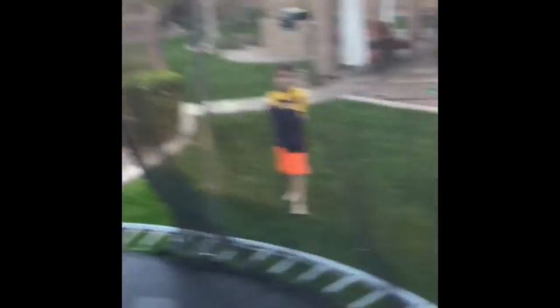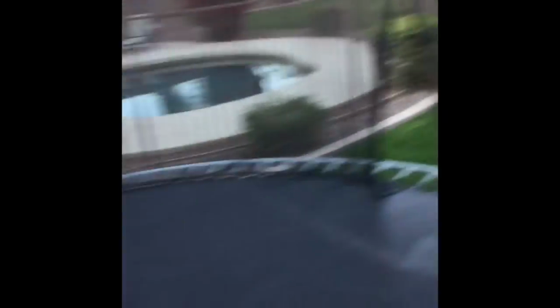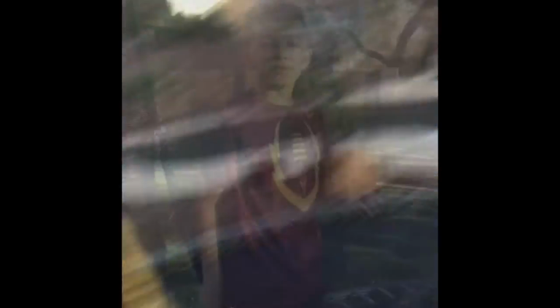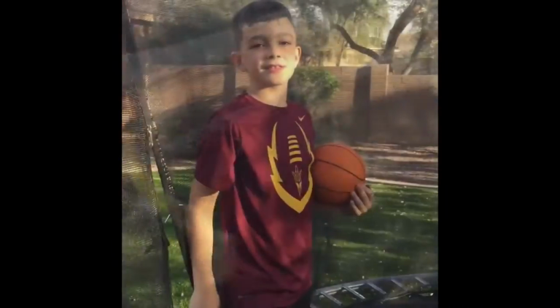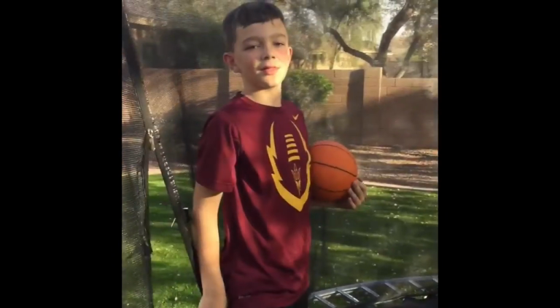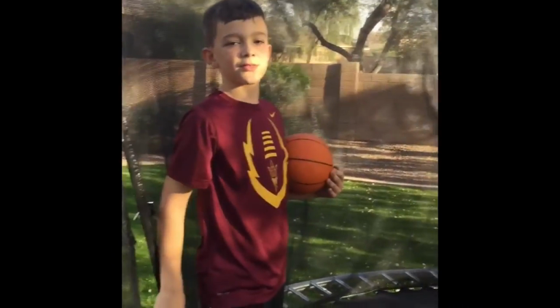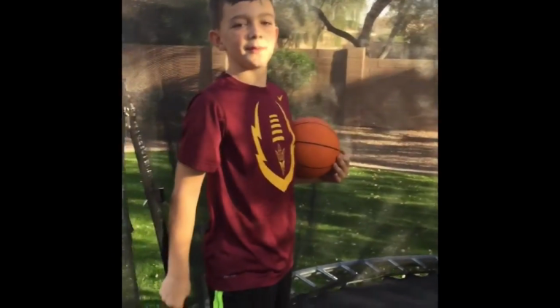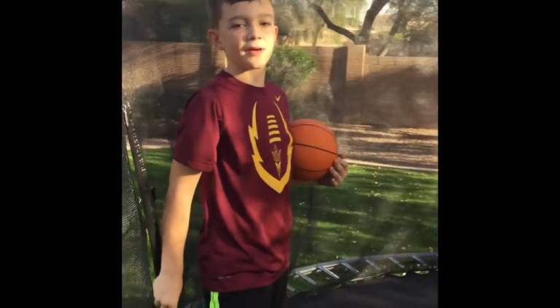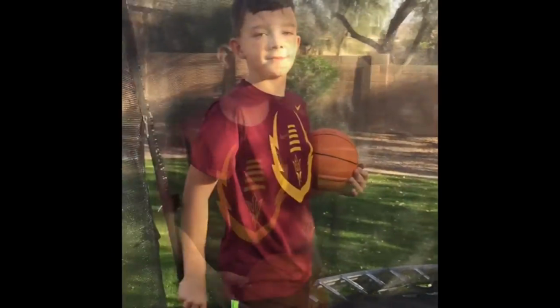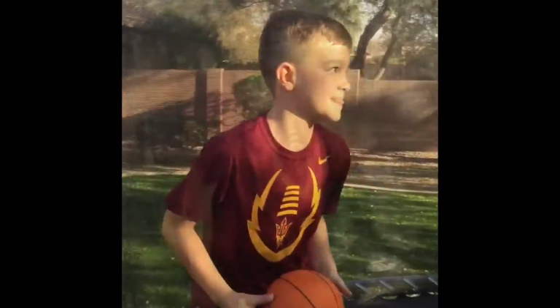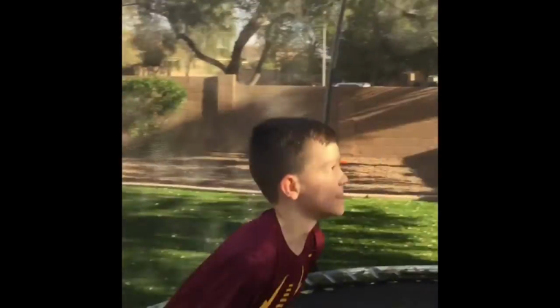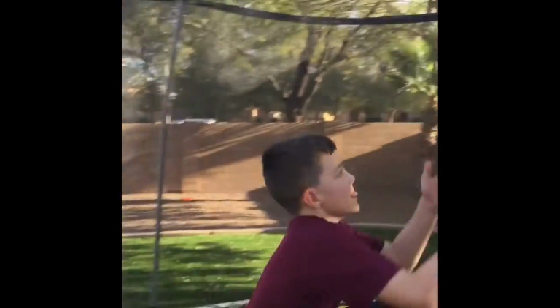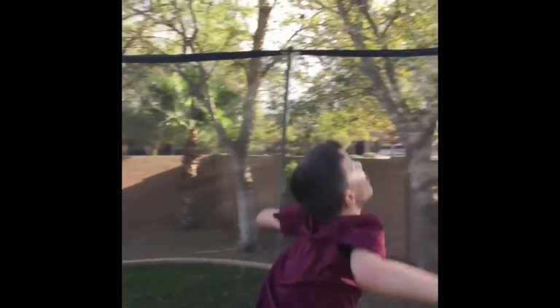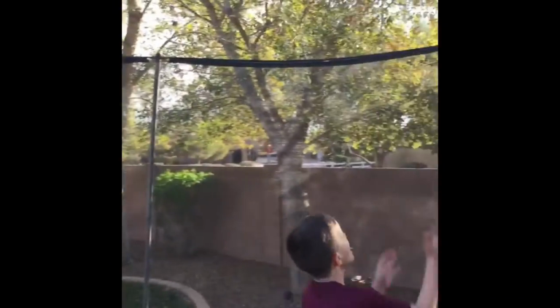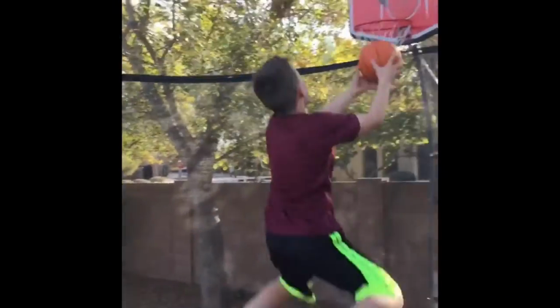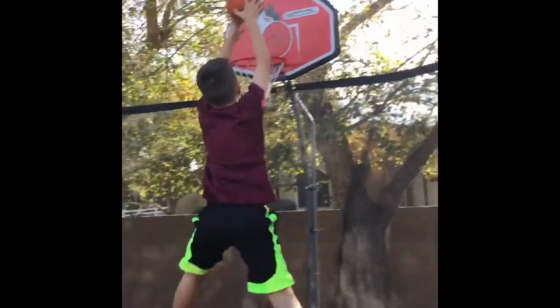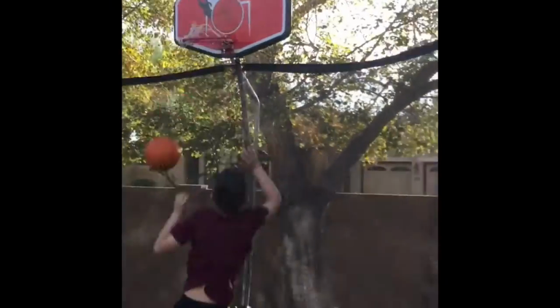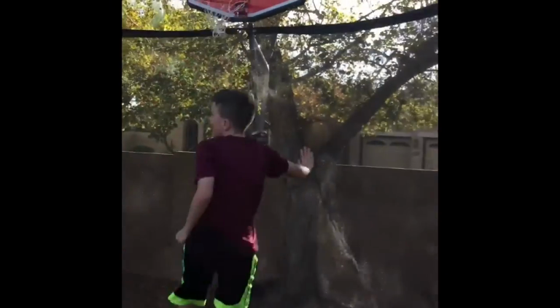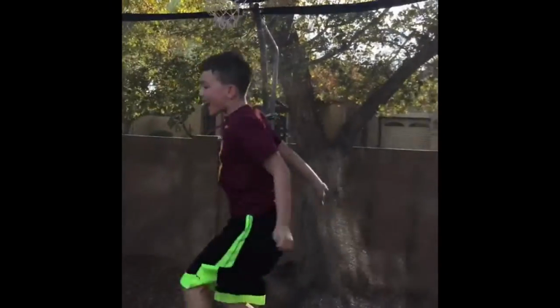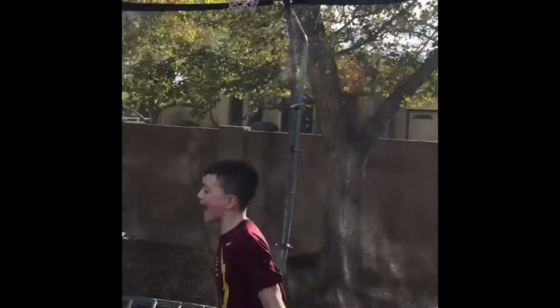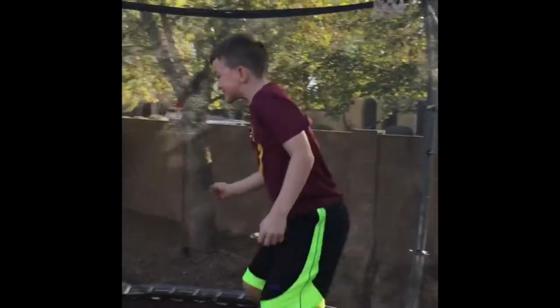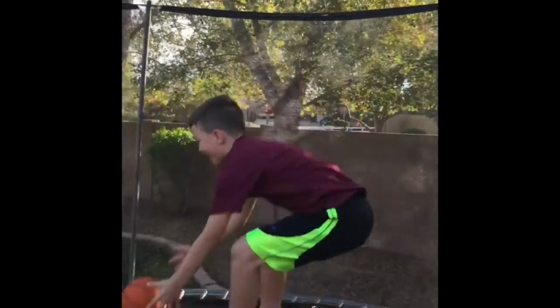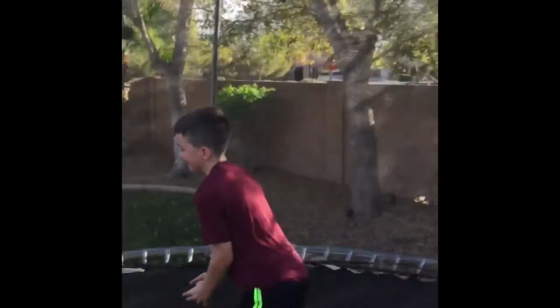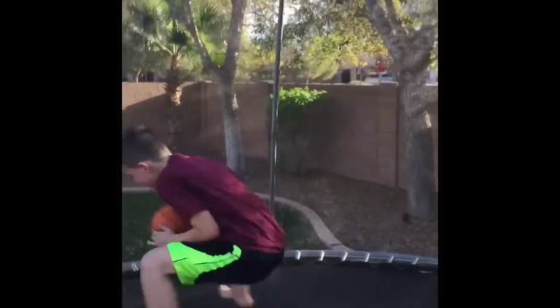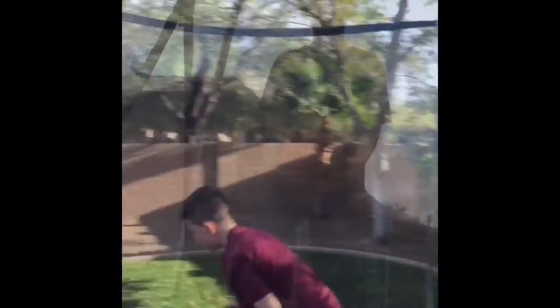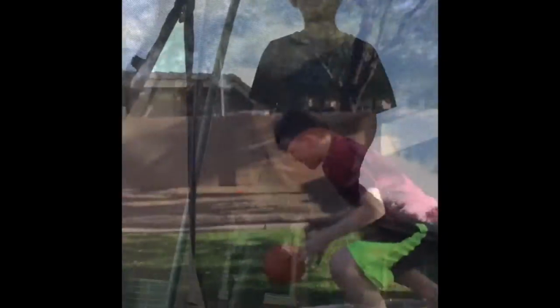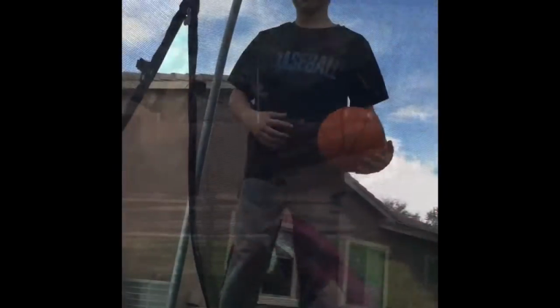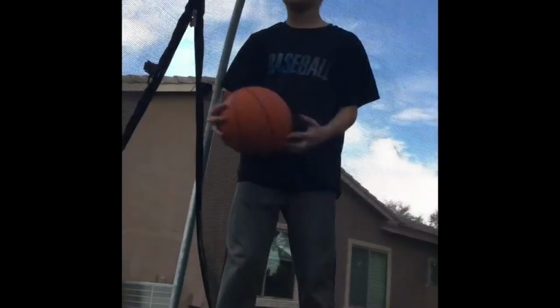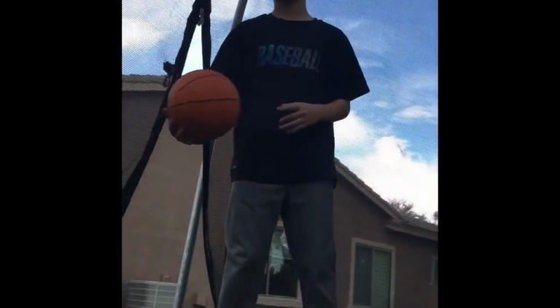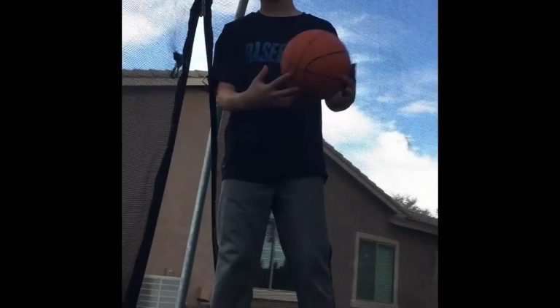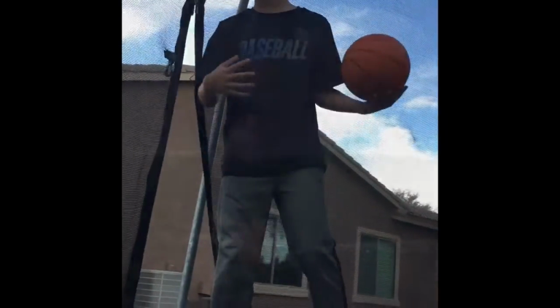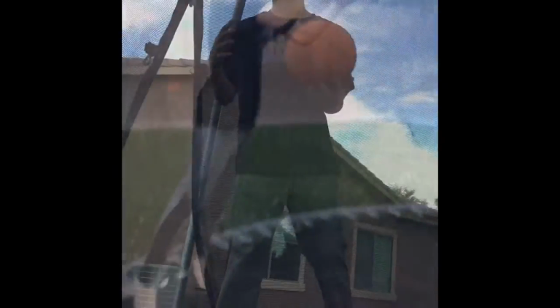This is called the throw up dunk. It's an amazing through the legs dunk.